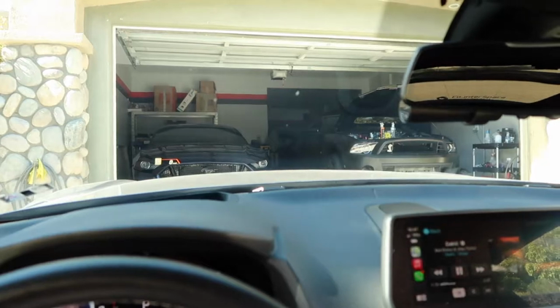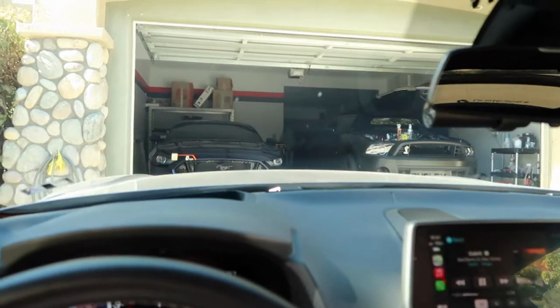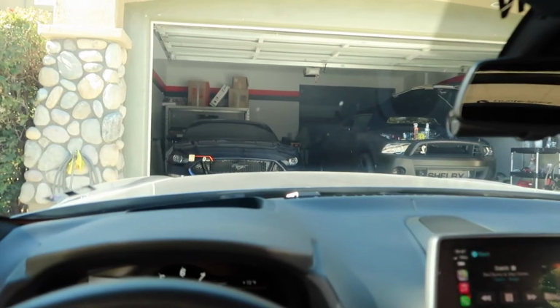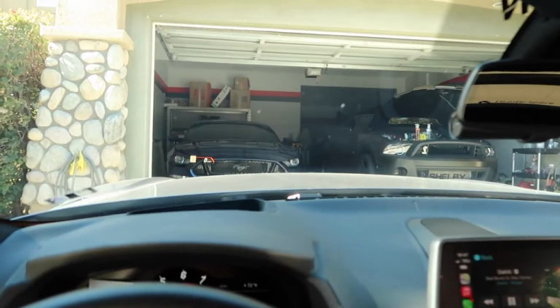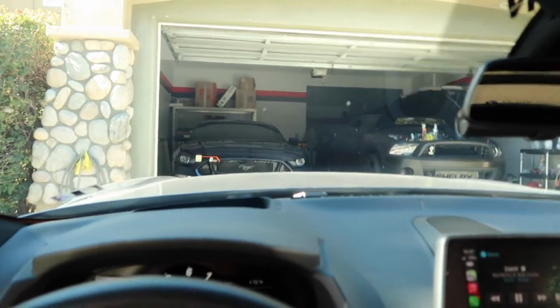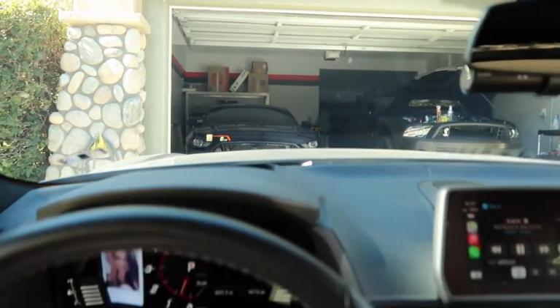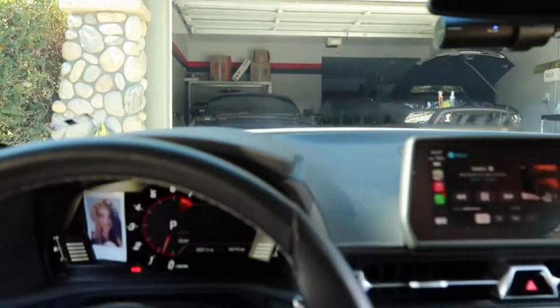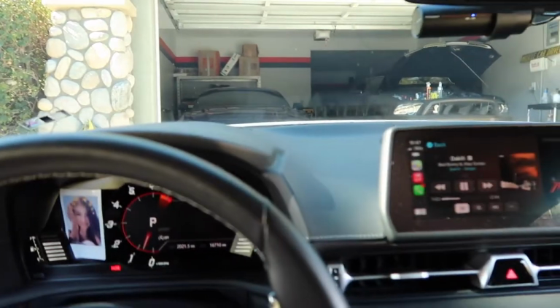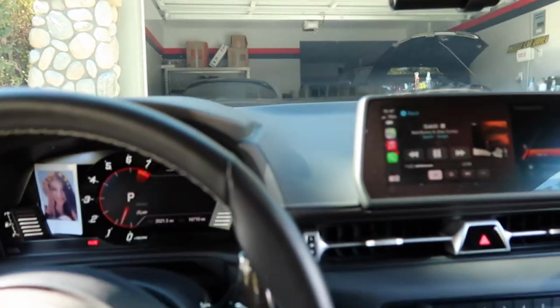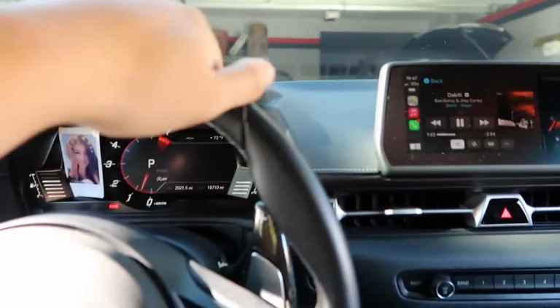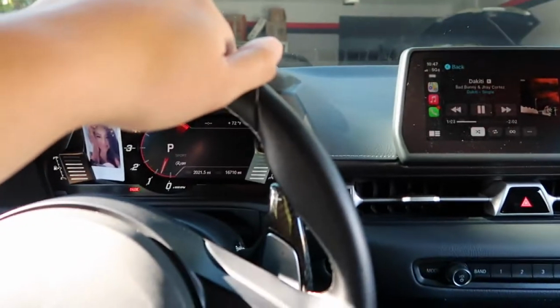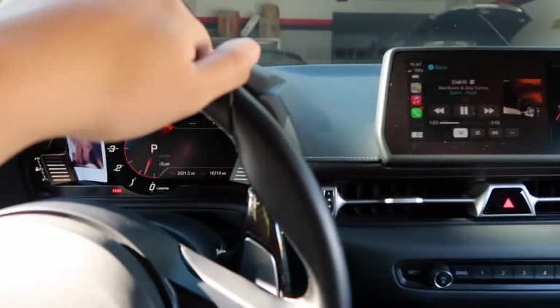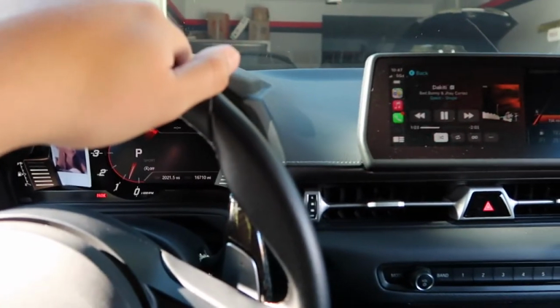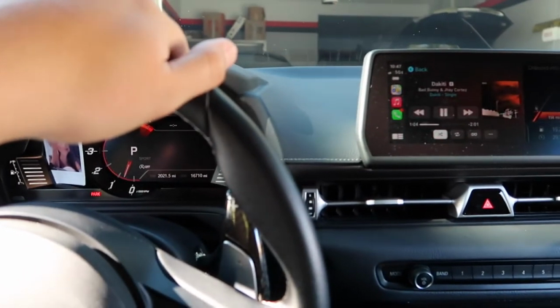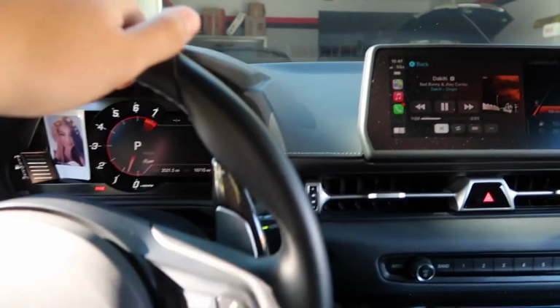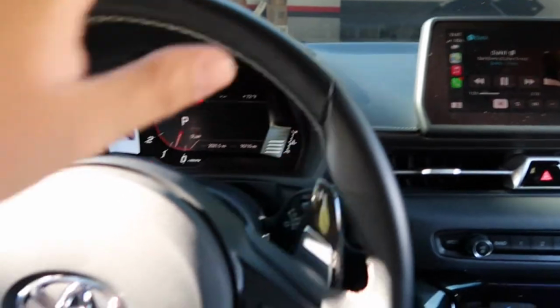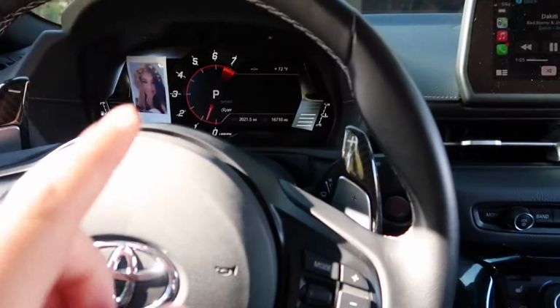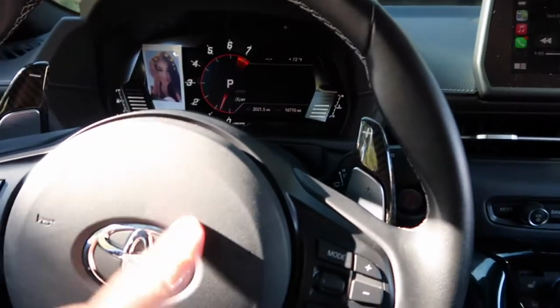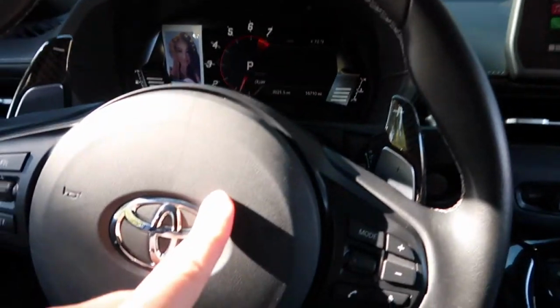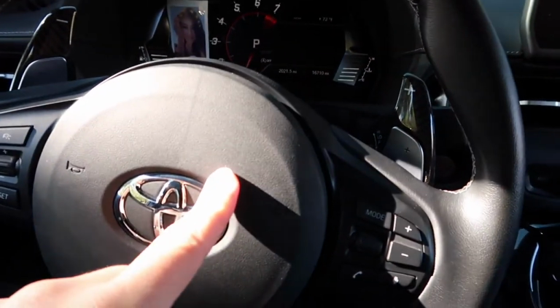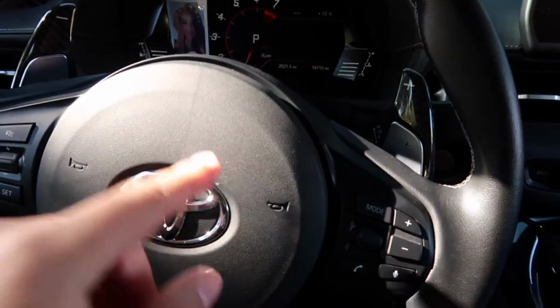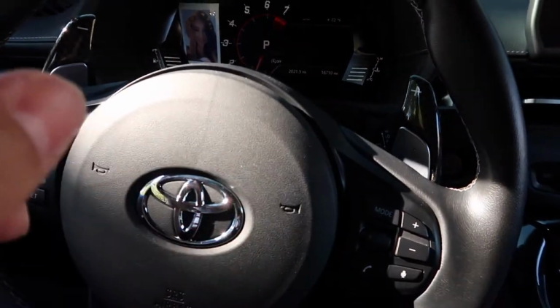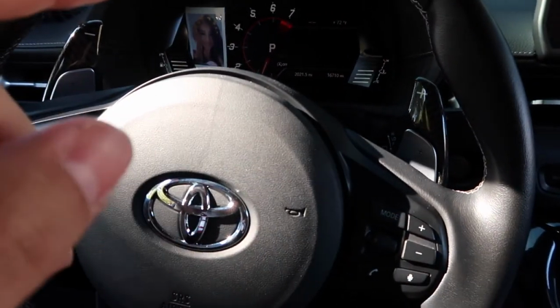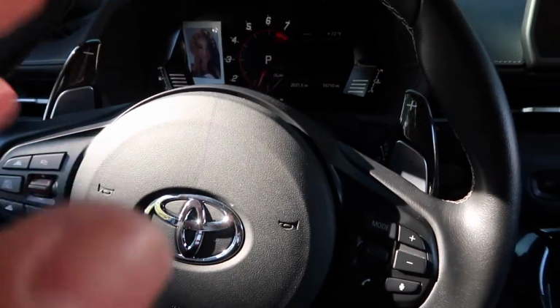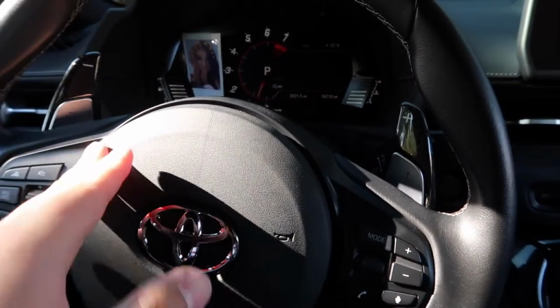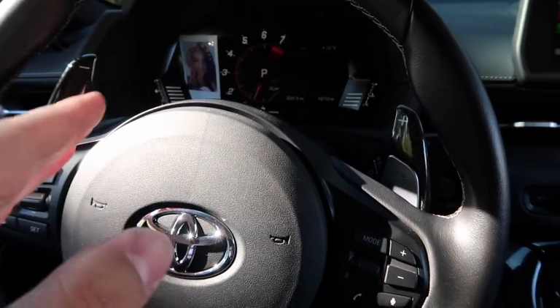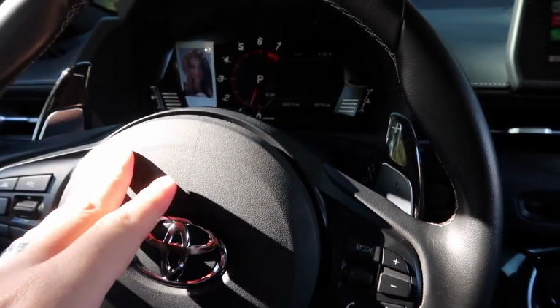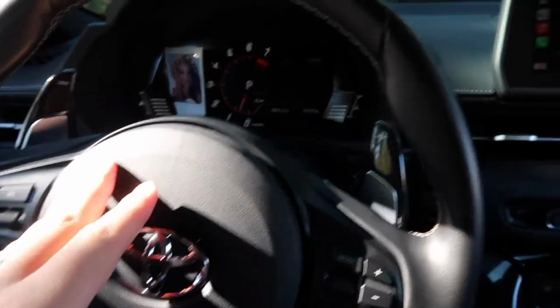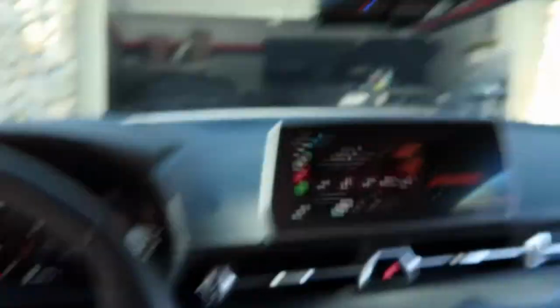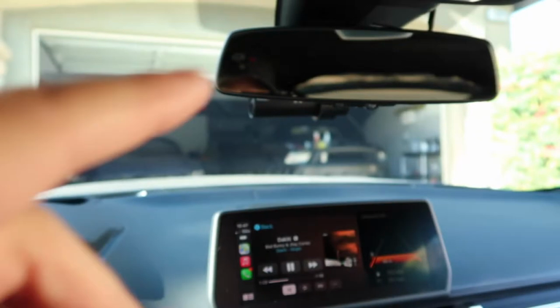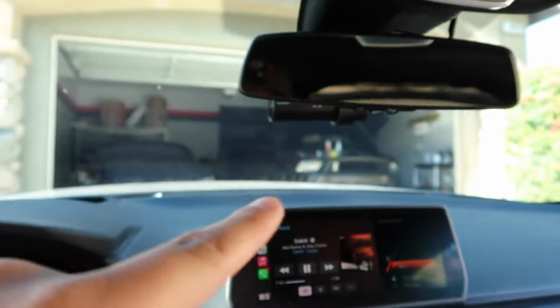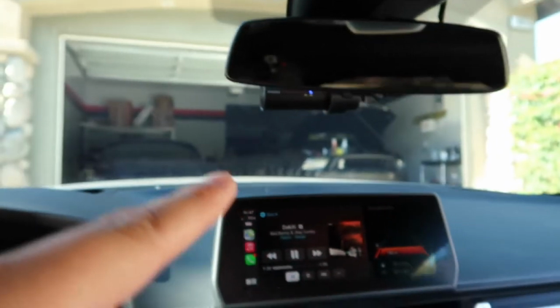All right guys, so today it's gonna be a cool day. I'm testing something out on the Supra today — hopefully it looks good and it works, and if it does I'll be buying it off the Shelby.